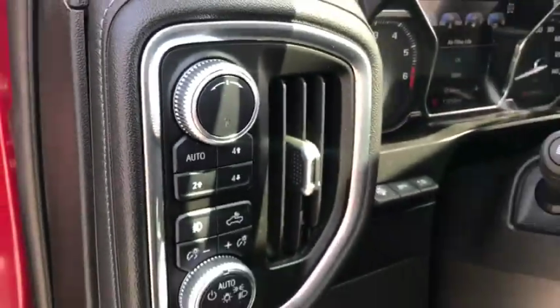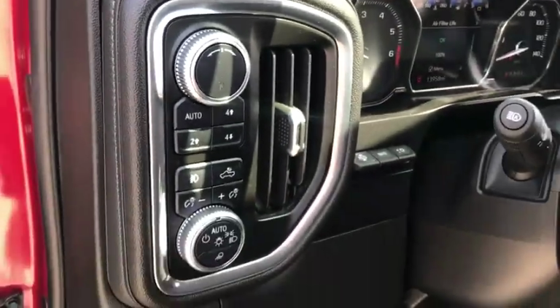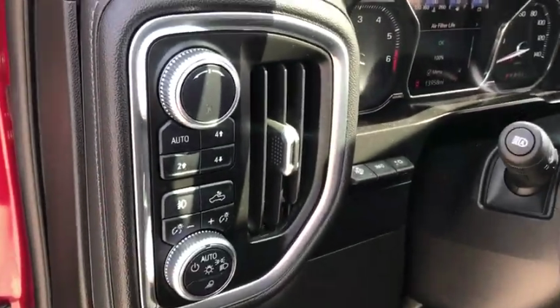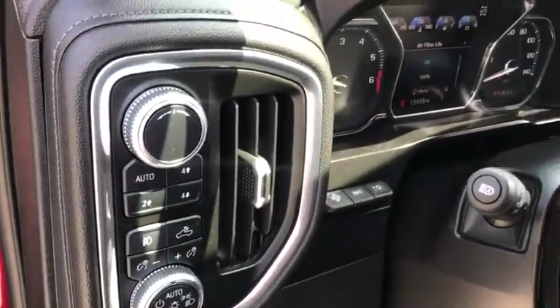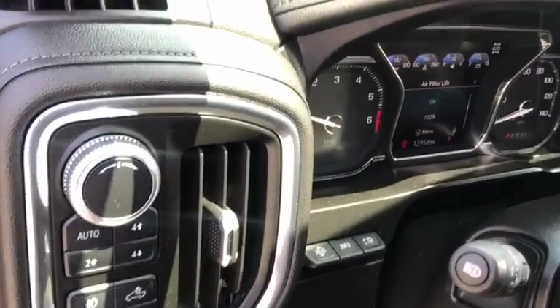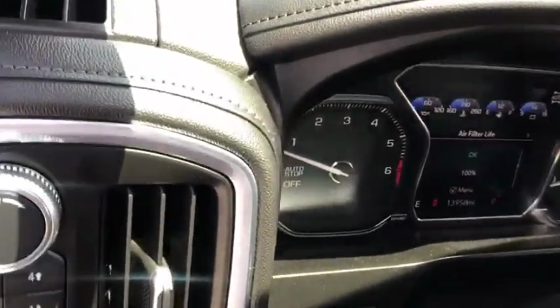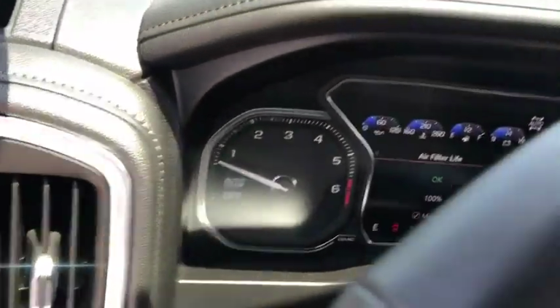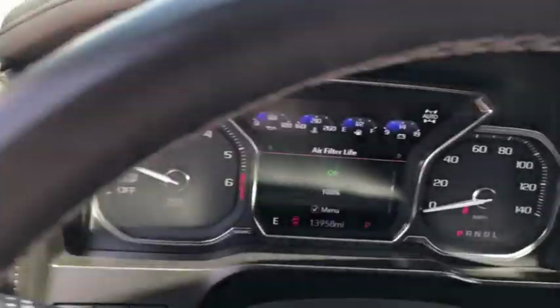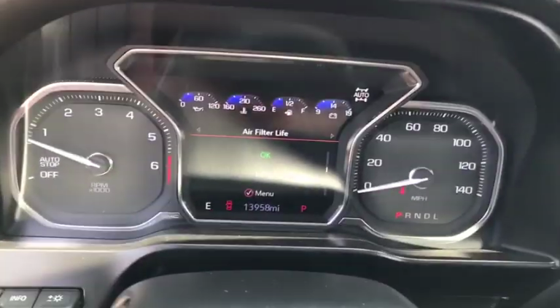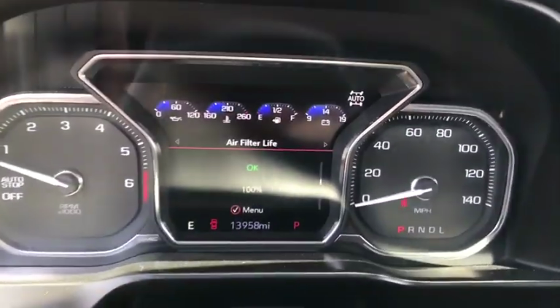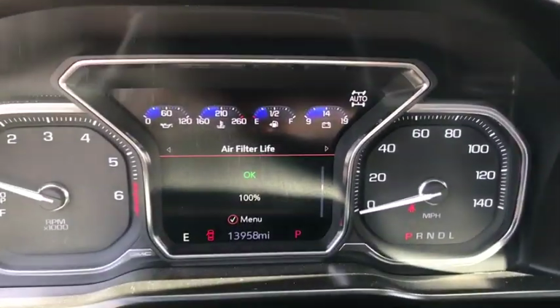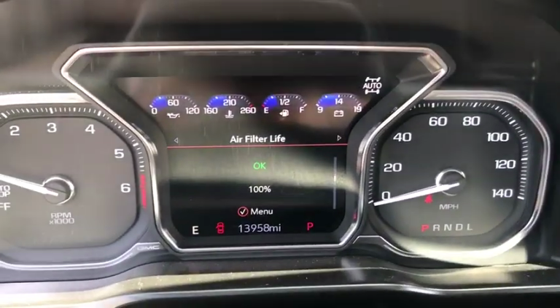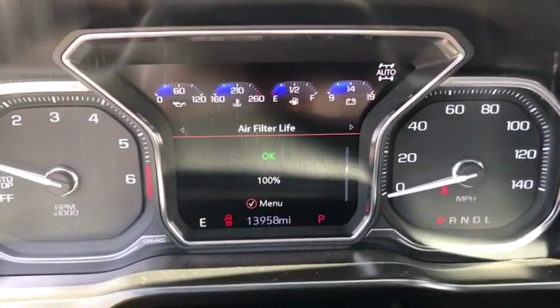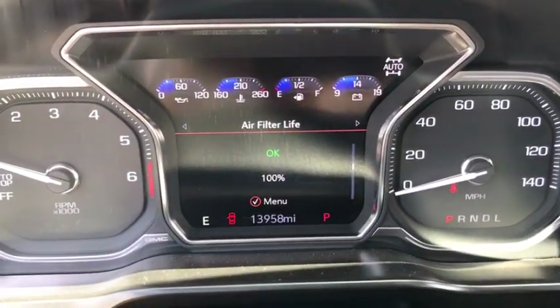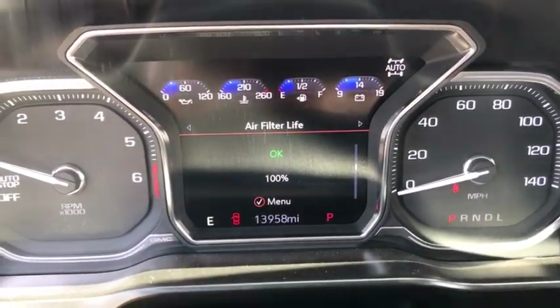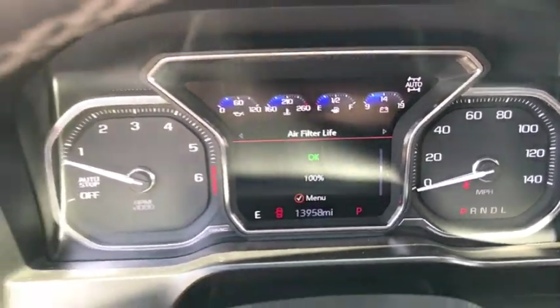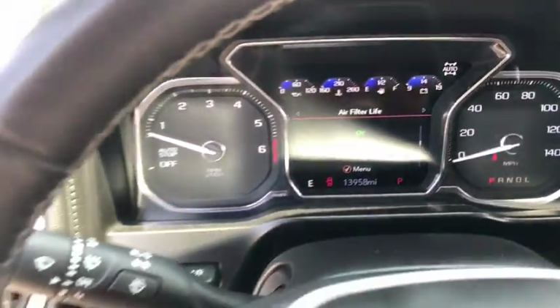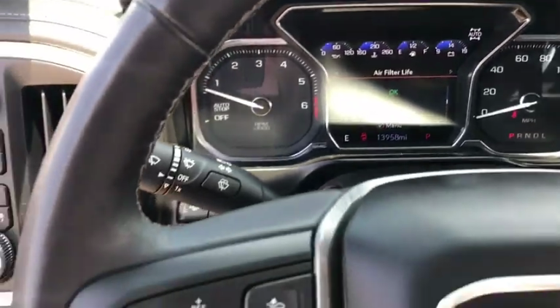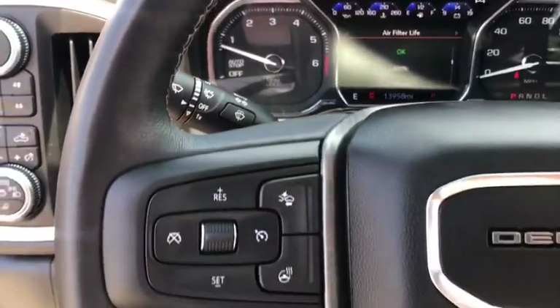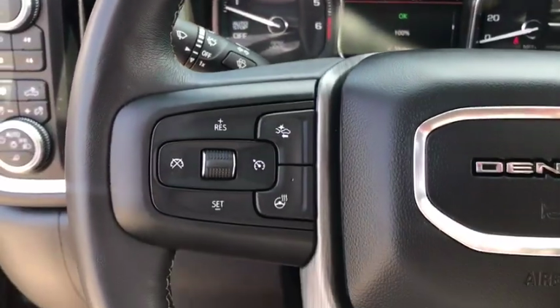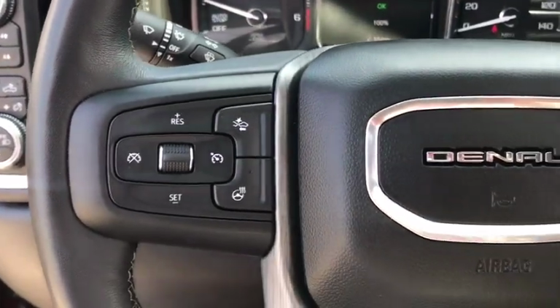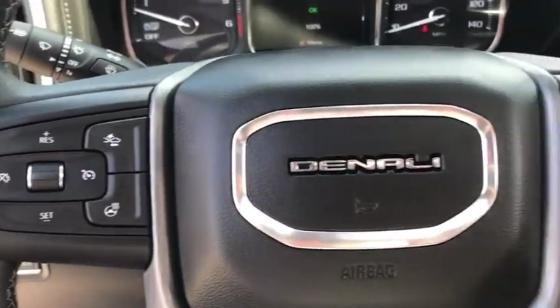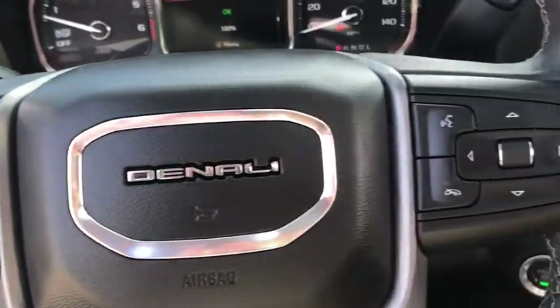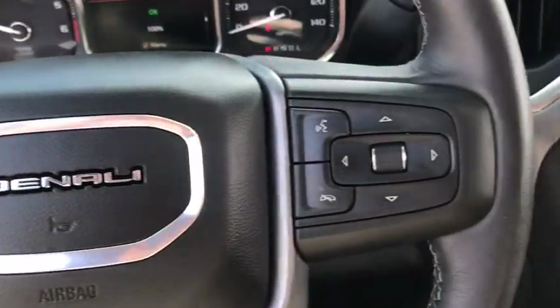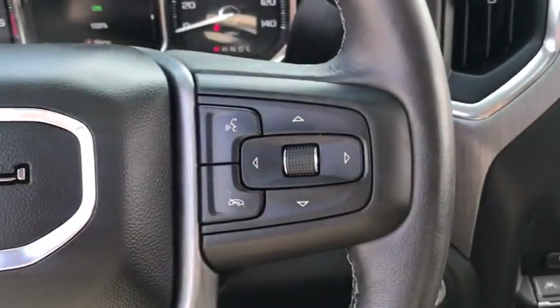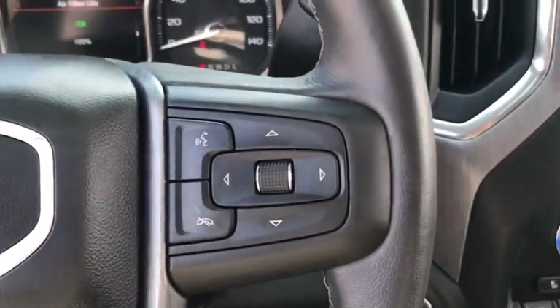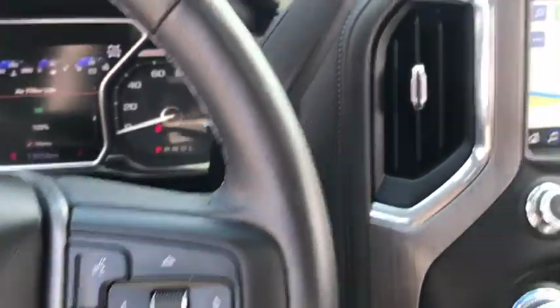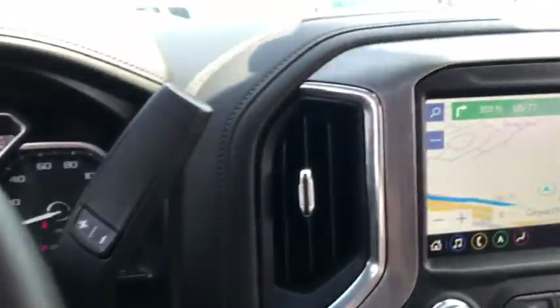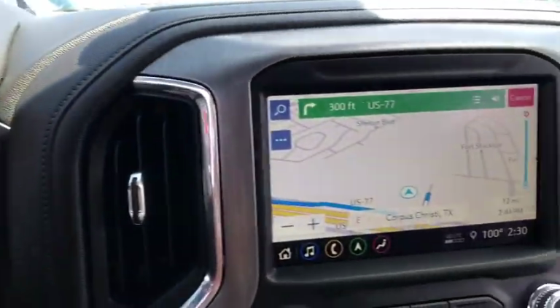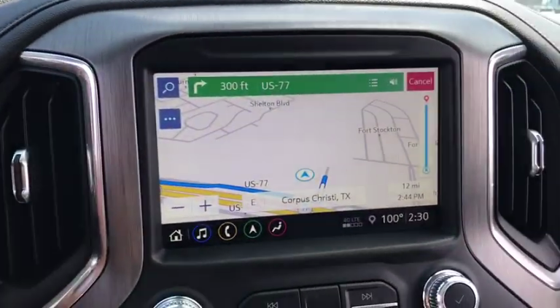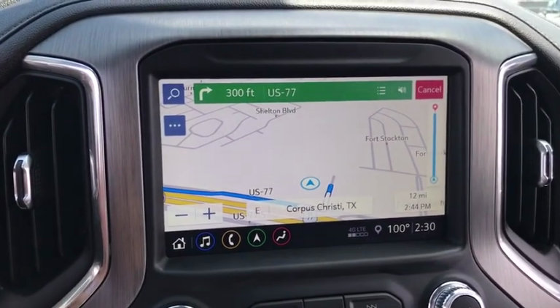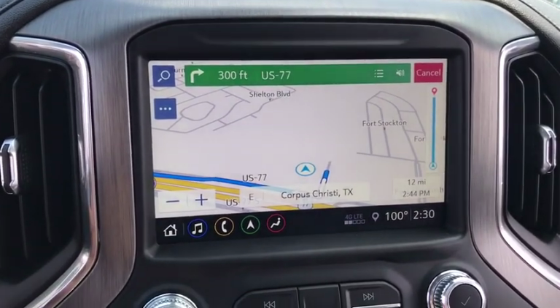Here are some of this vehicle's great options: navigation system, backup camera, four-wheel drive, keyless entry, power passenger seat, remote engine start, running boards, leather-wrapped steering wheel, power steering.